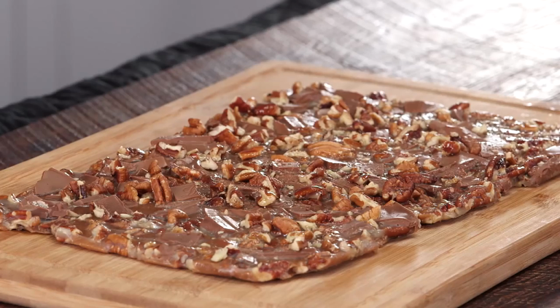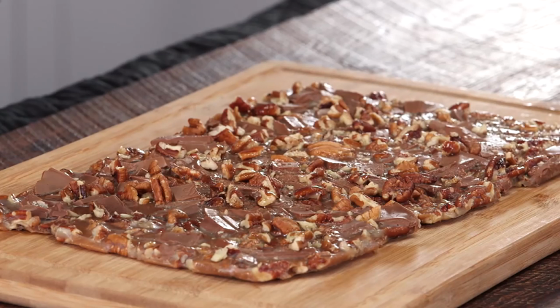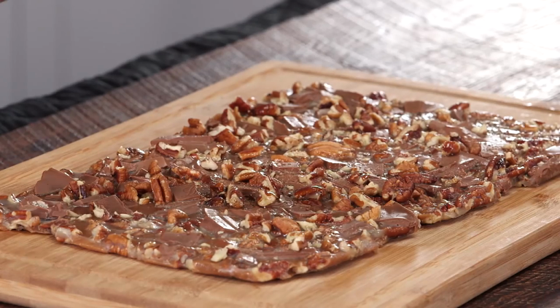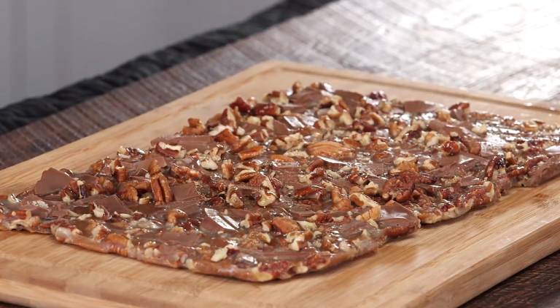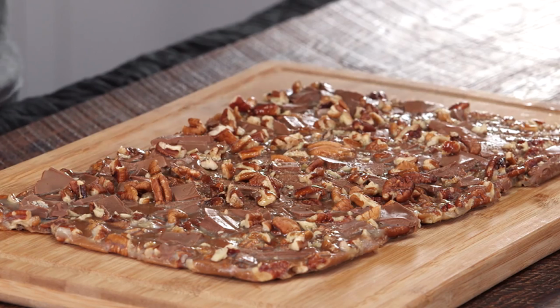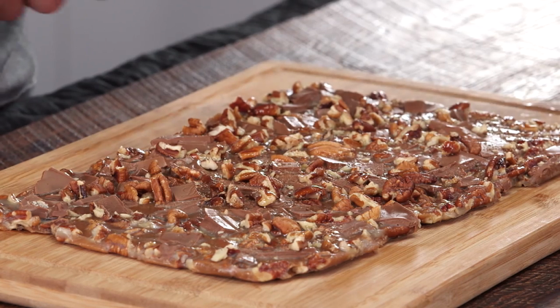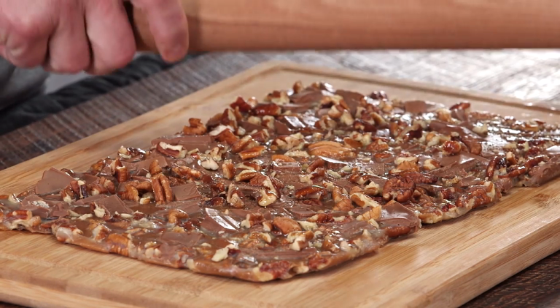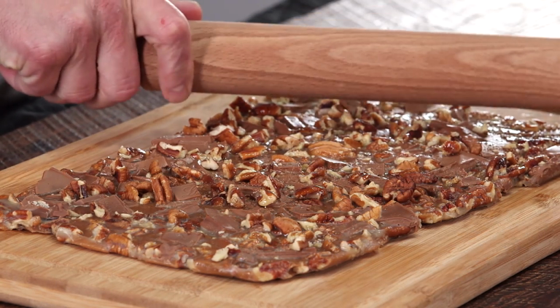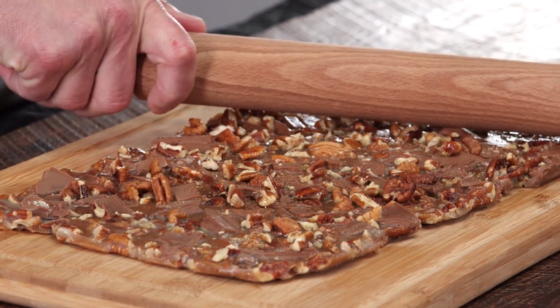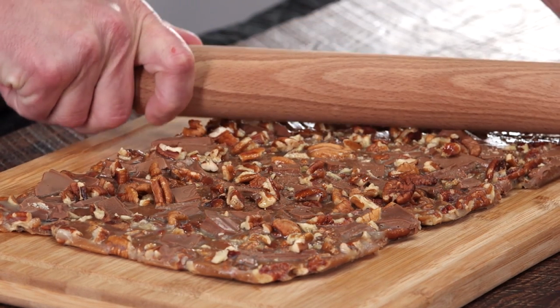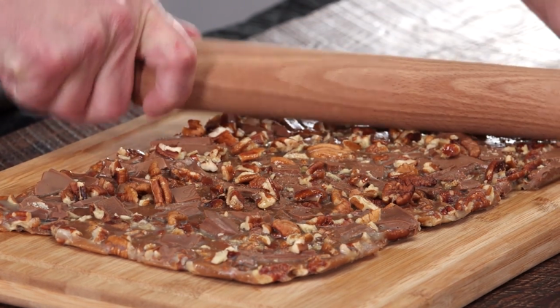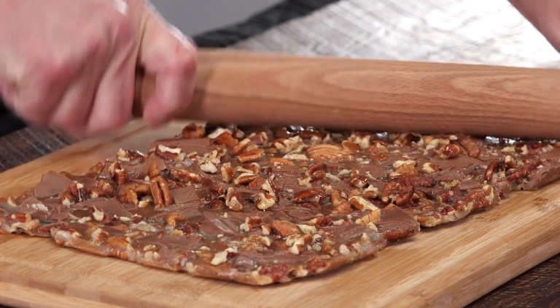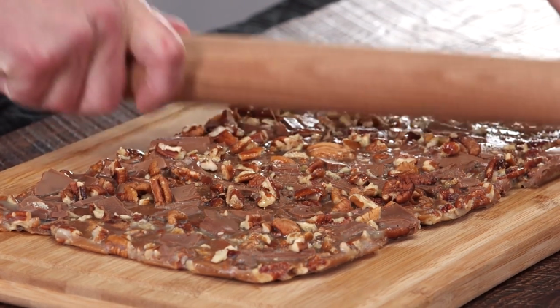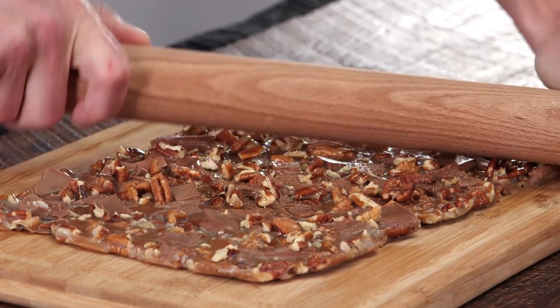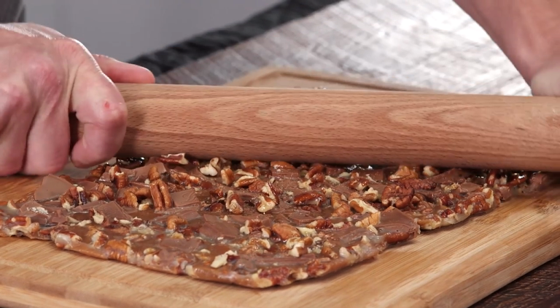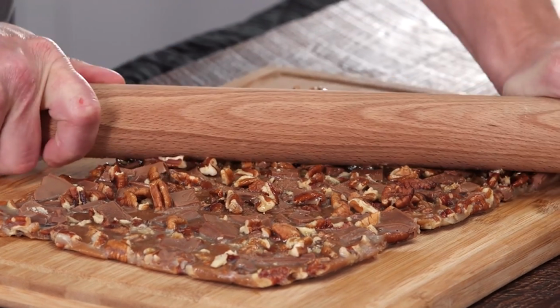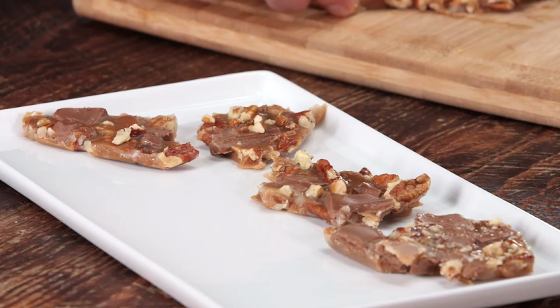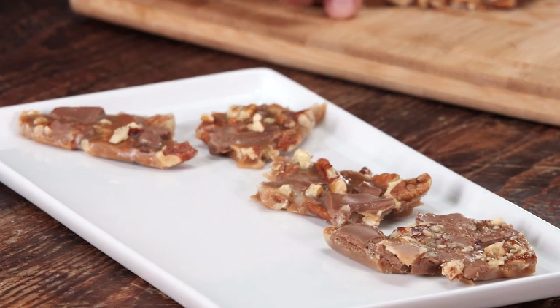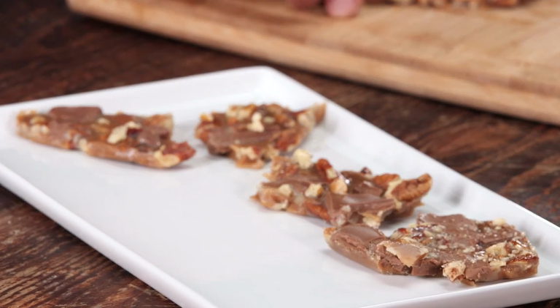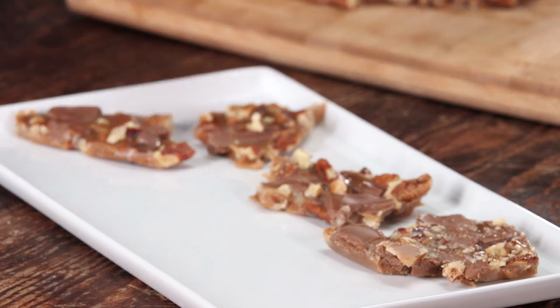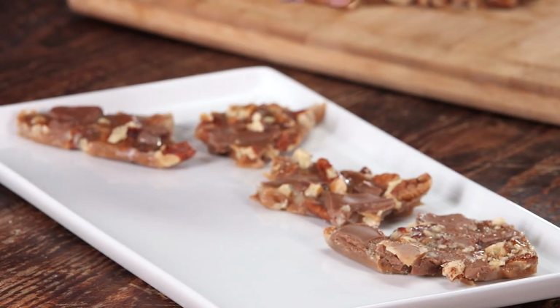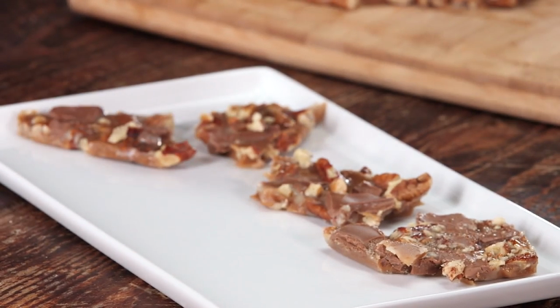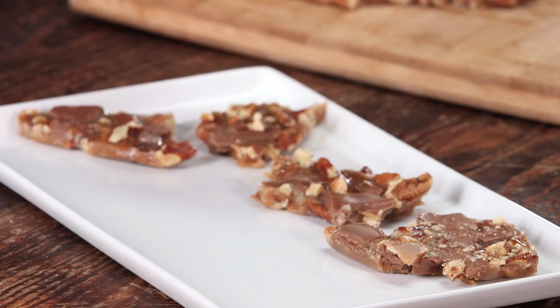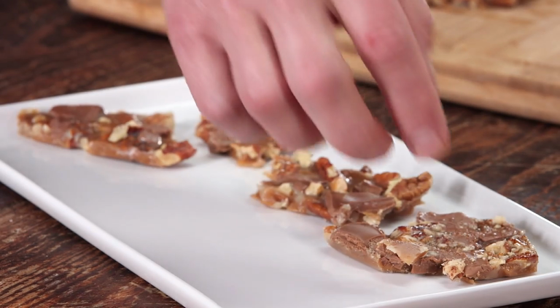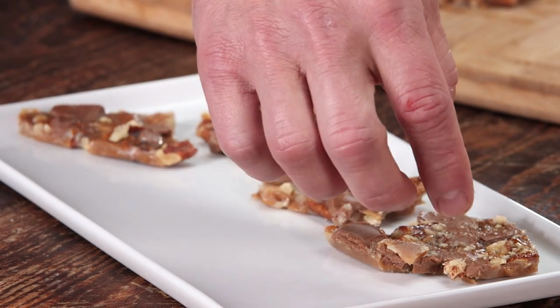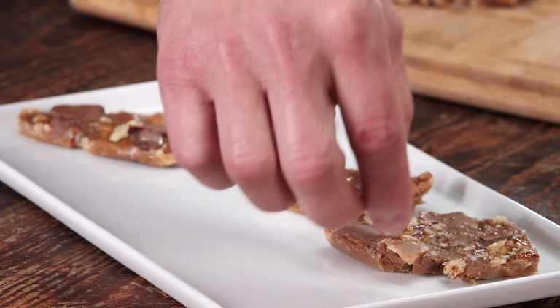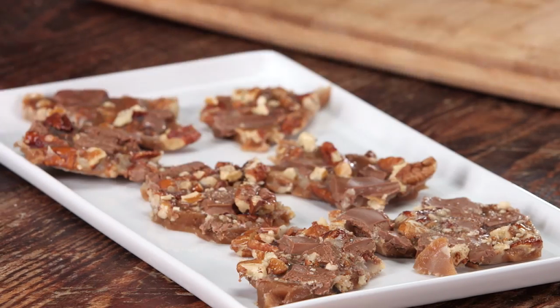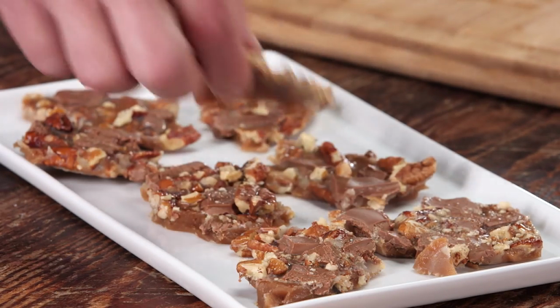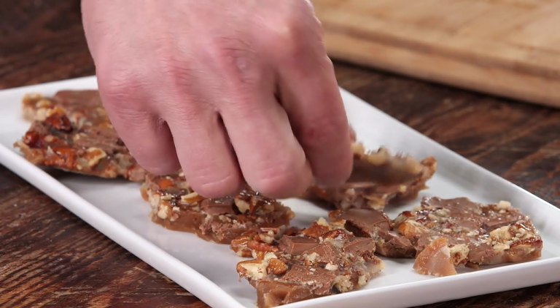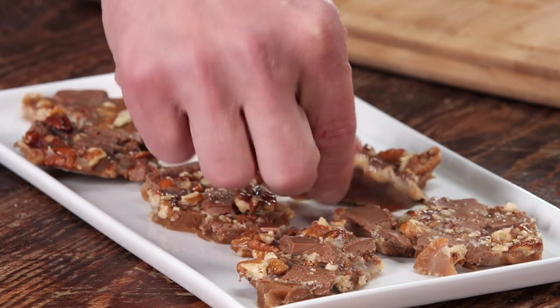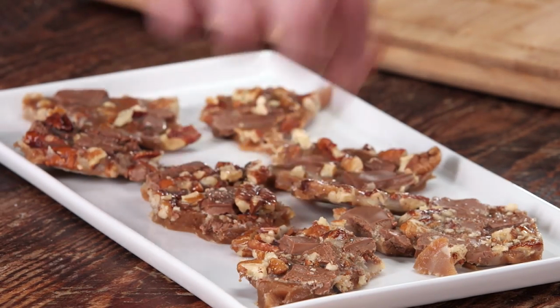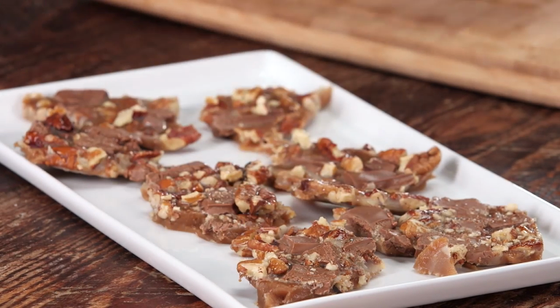Our pecan toffee is set now — it's ready to be broken up. When you go to break it, there's no real rhyme or reason to it. You just want to start breaking it up into nice big chunks.